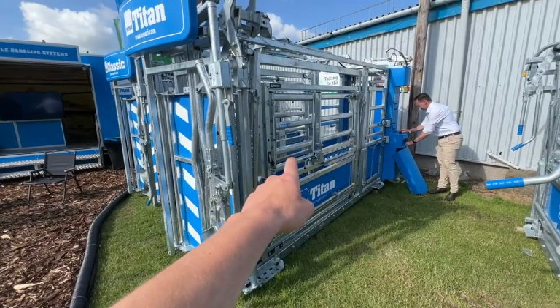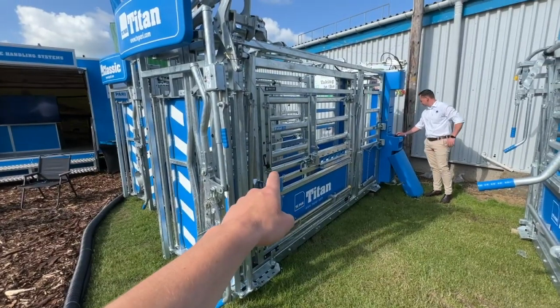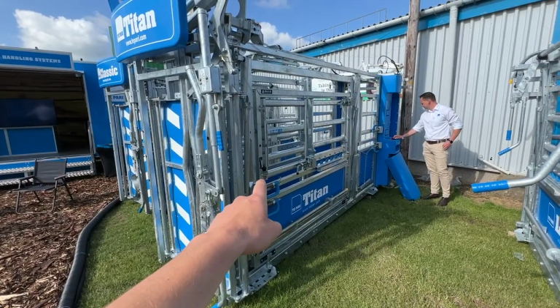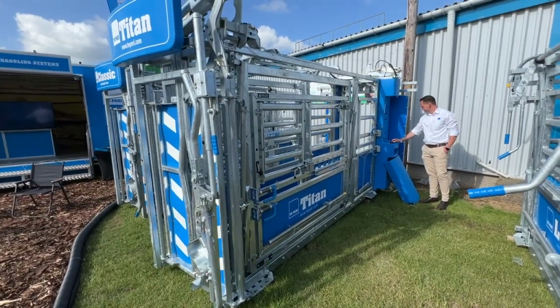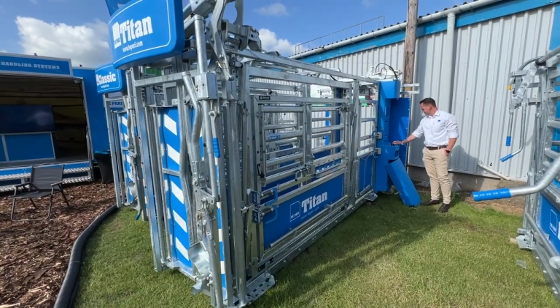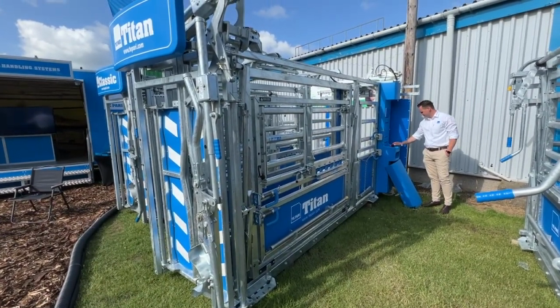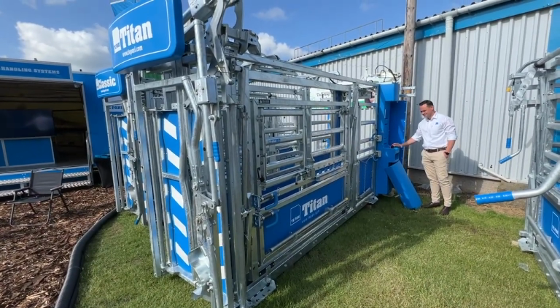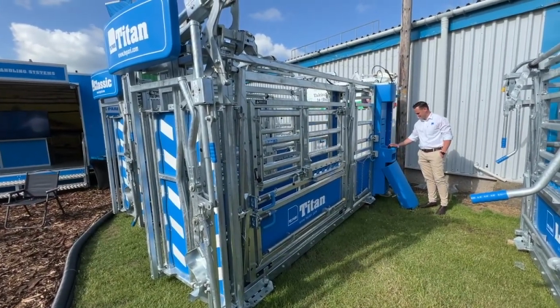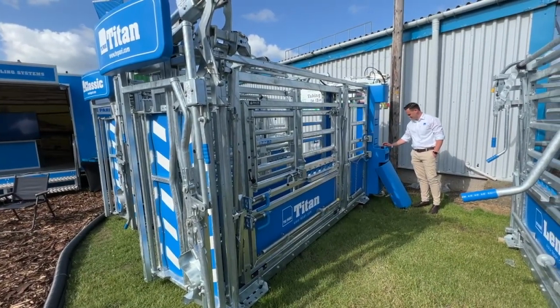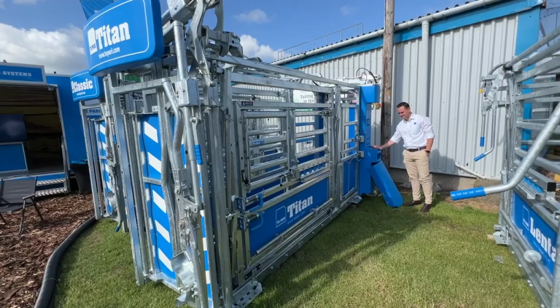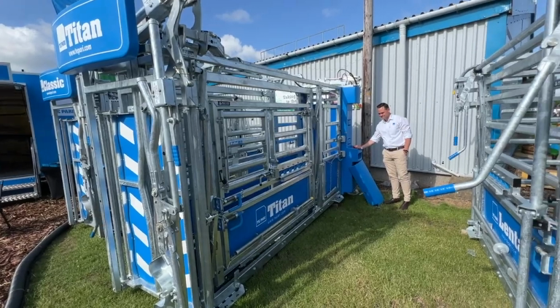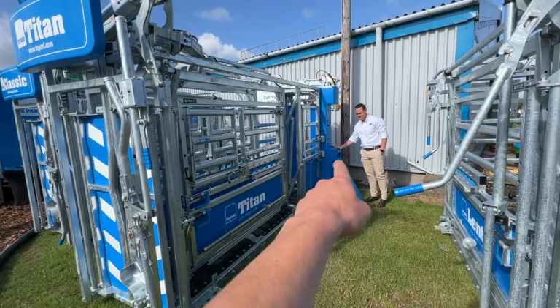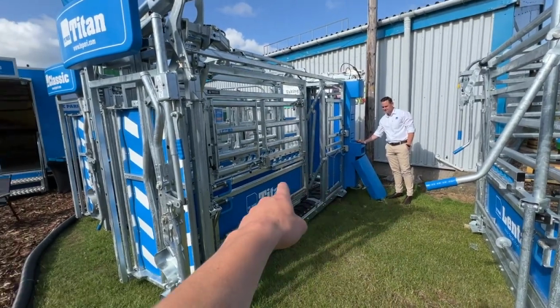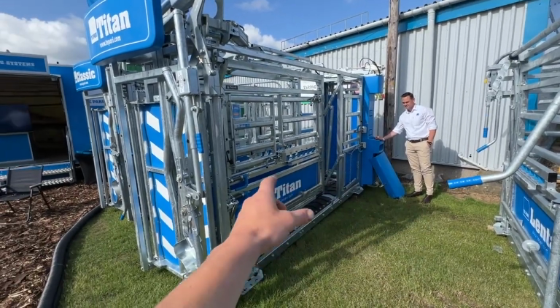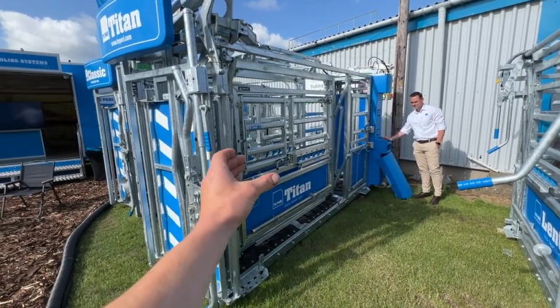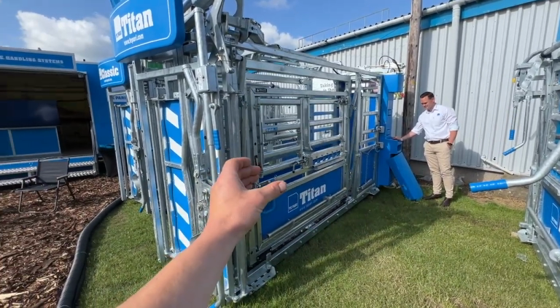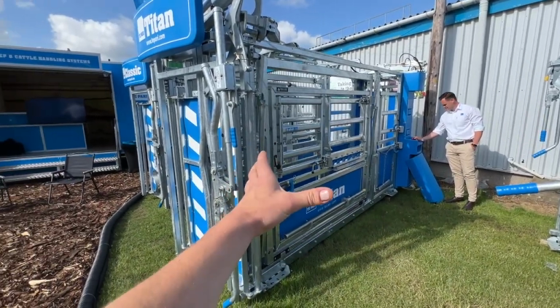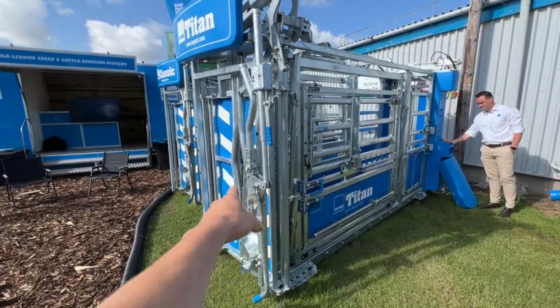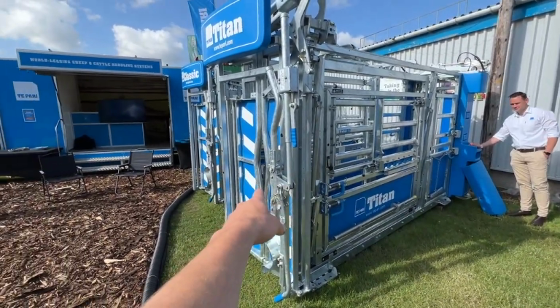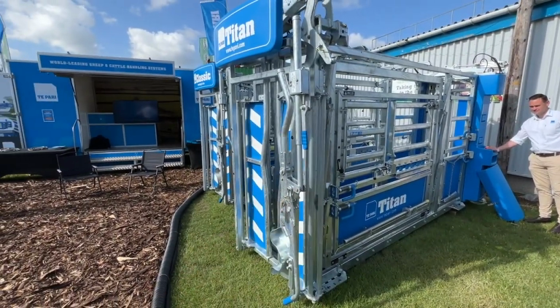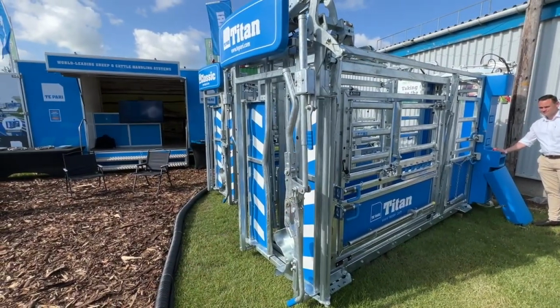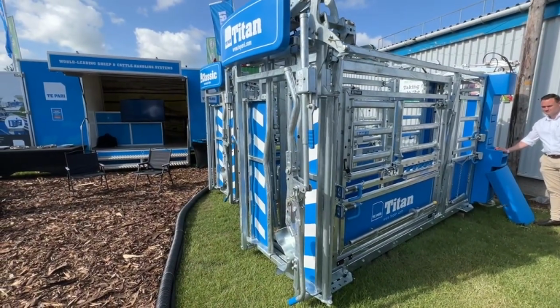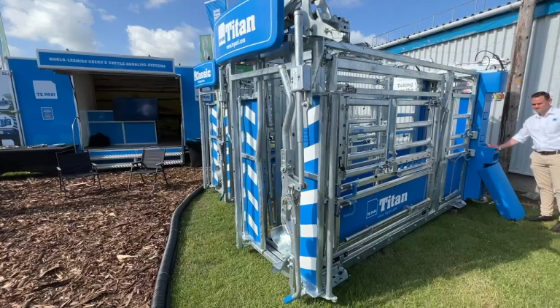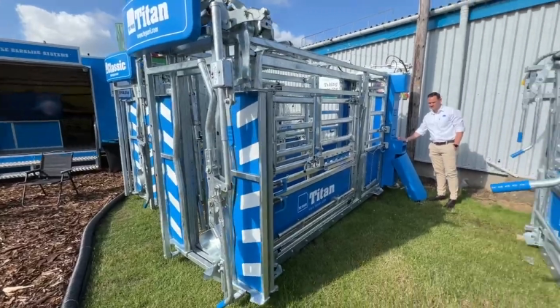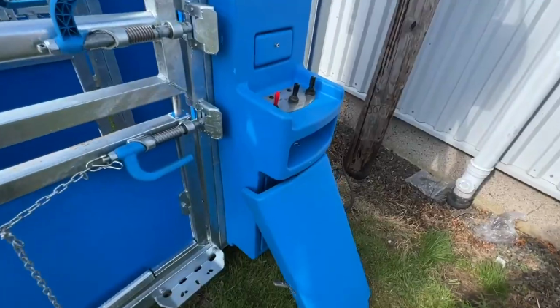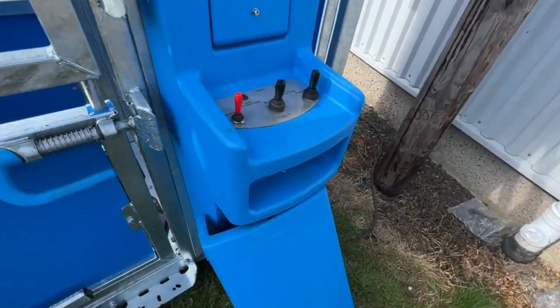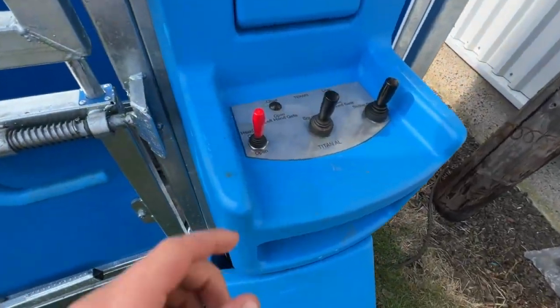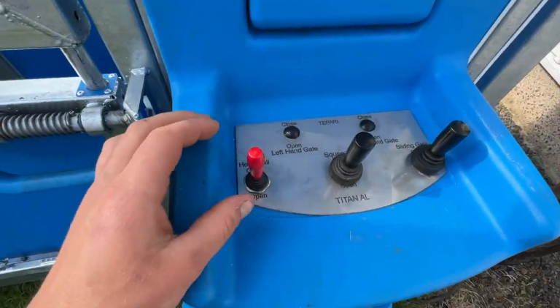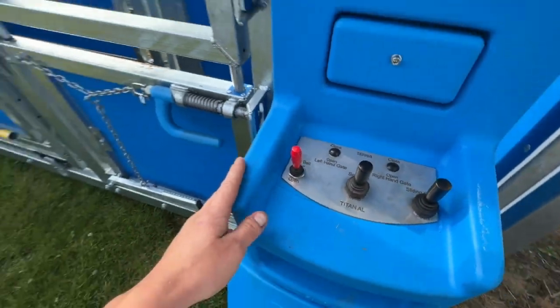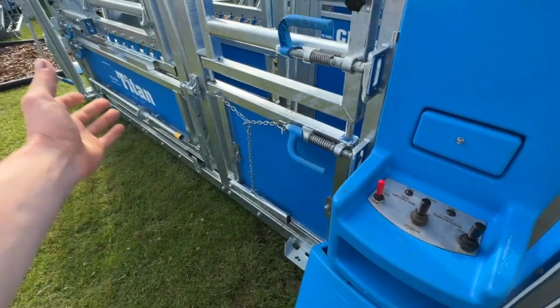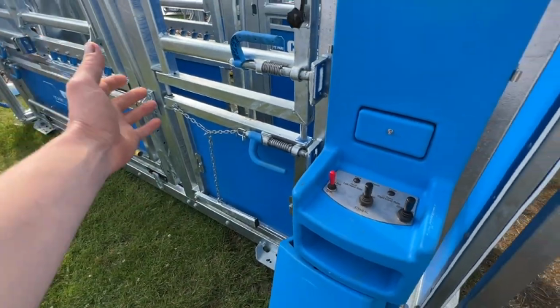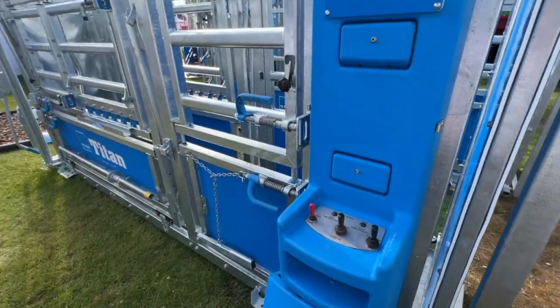Full pneumatic crush. Tiny wee lever over there — bang, squeeze, bang open, headstock, bang bang. Three wee levers operate the whole thing from here.